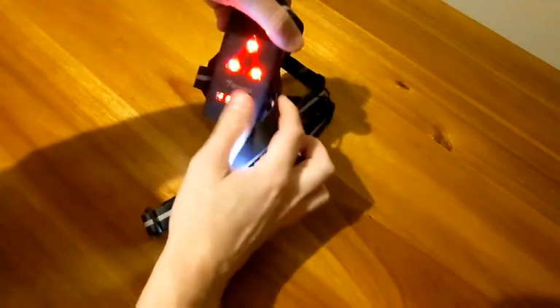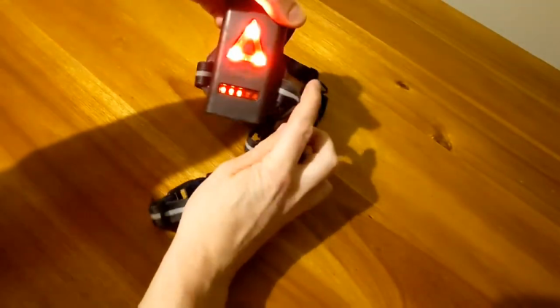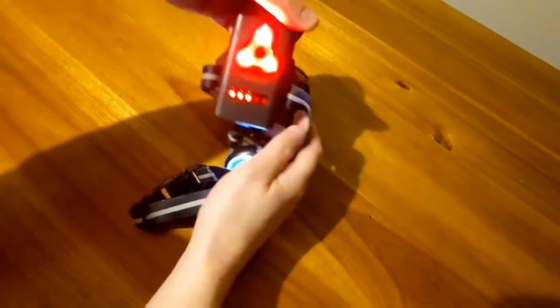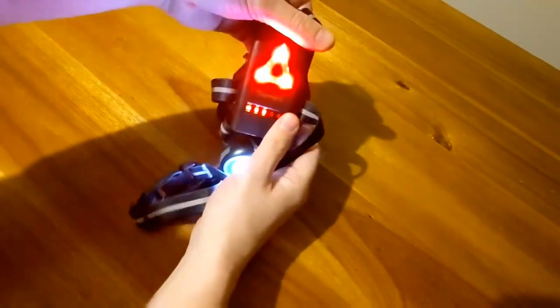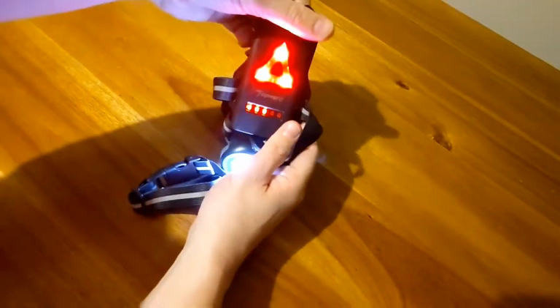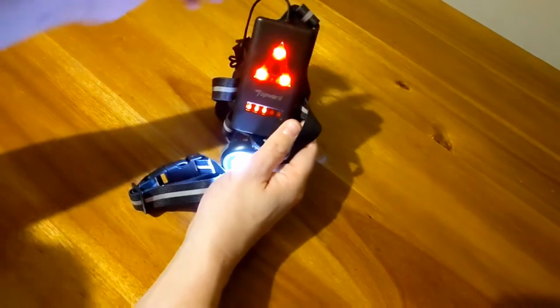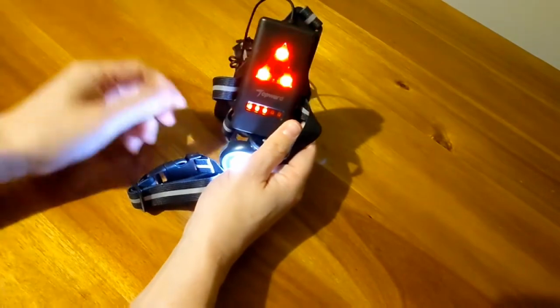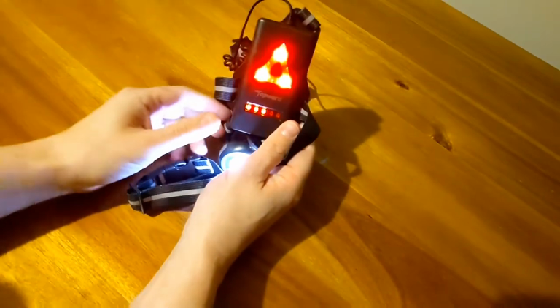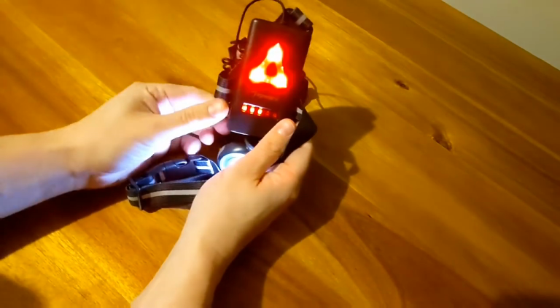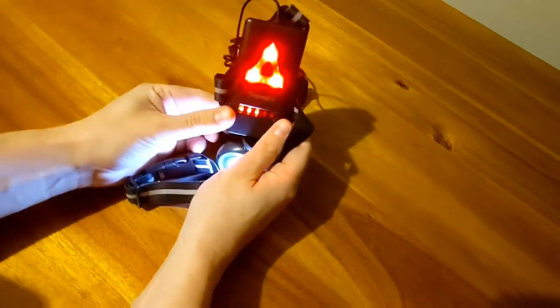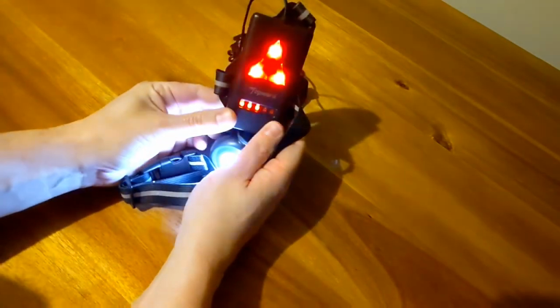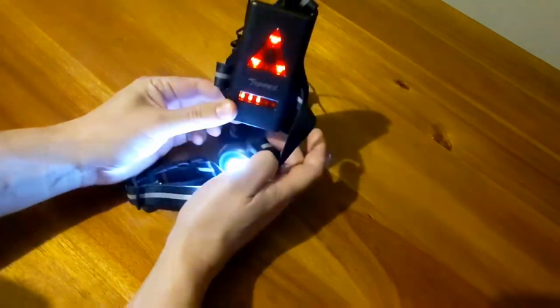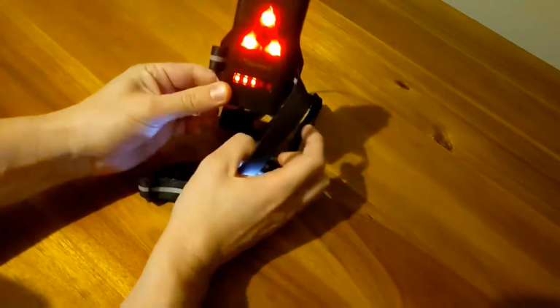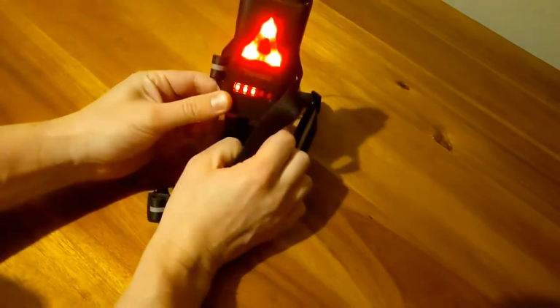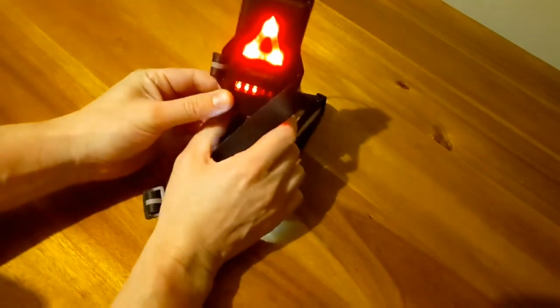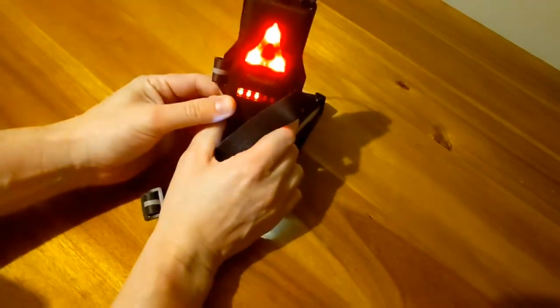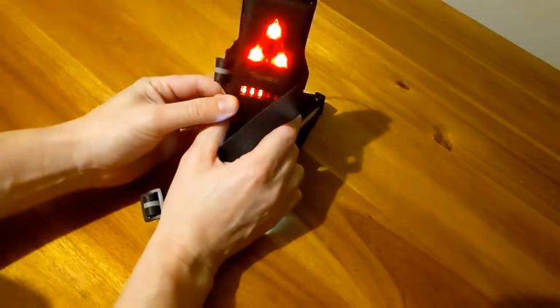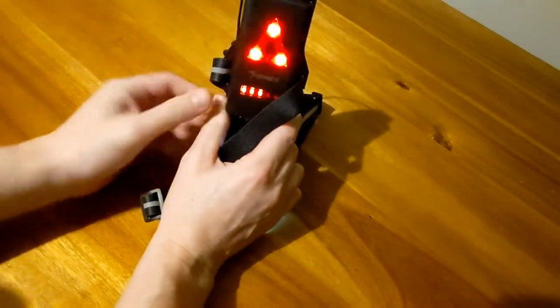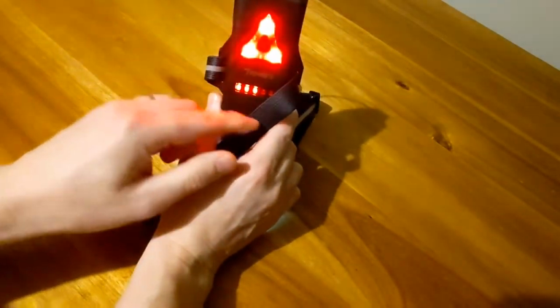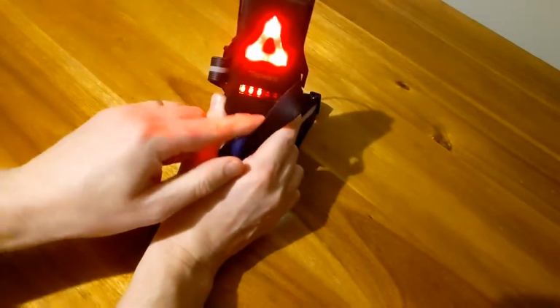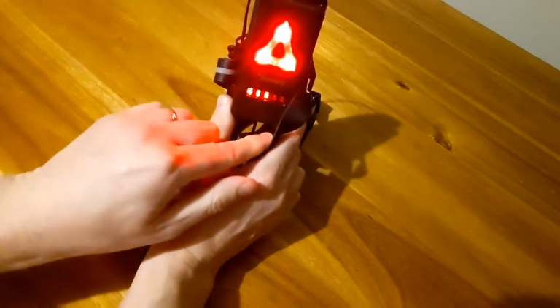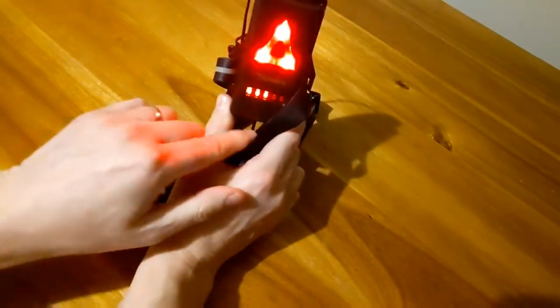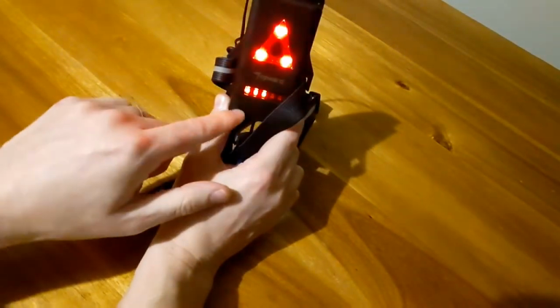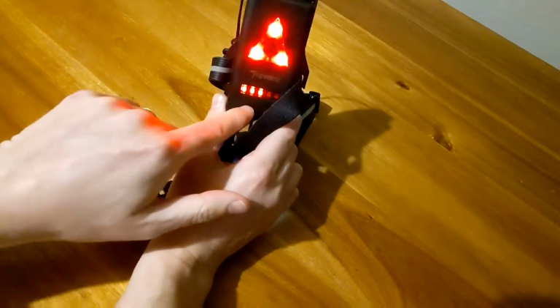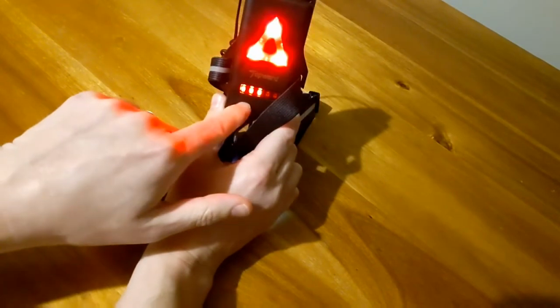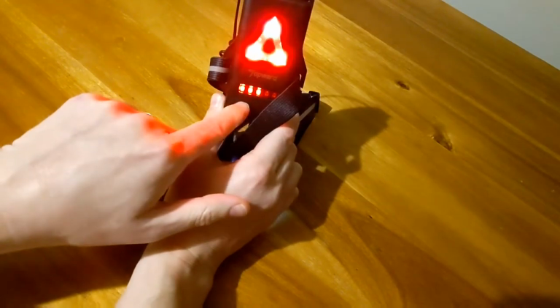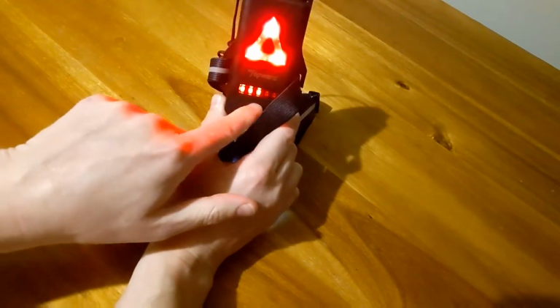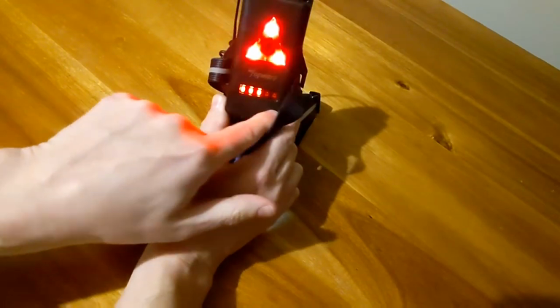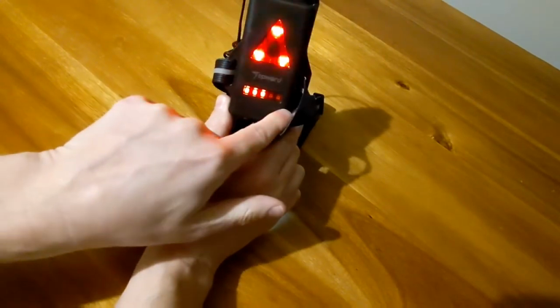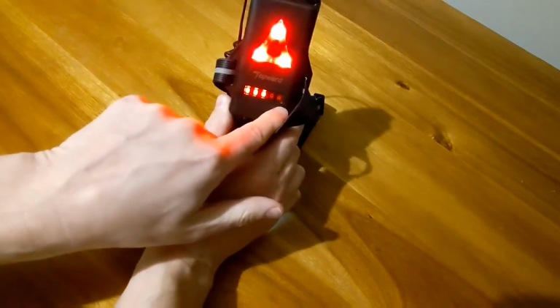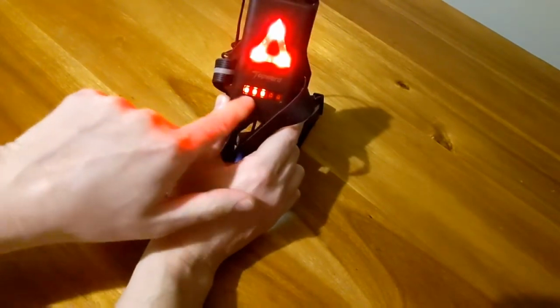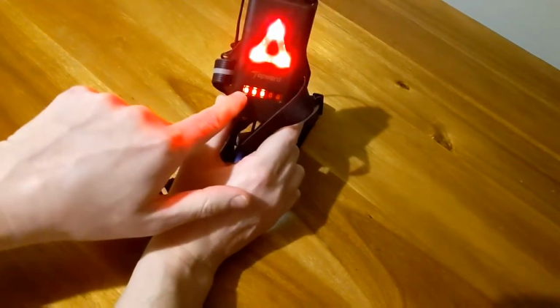The rear light flashes. There's a flashing red triangle and, like I said, there you've got your battery indicator.